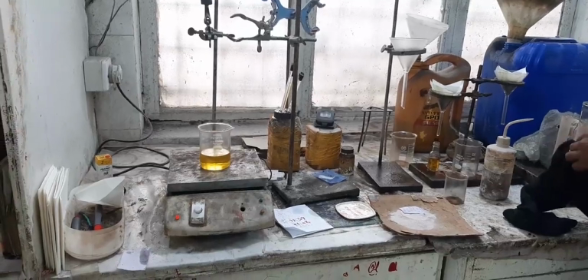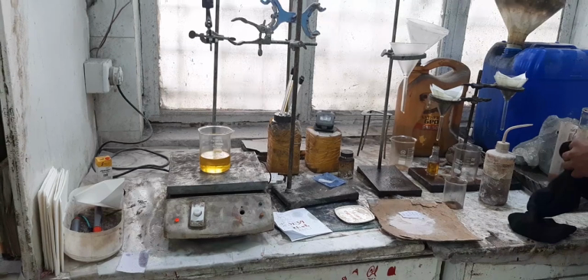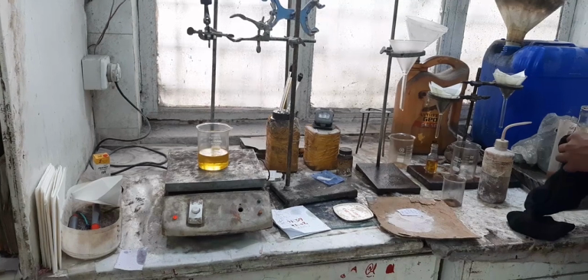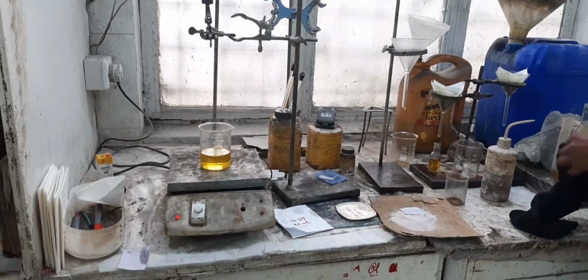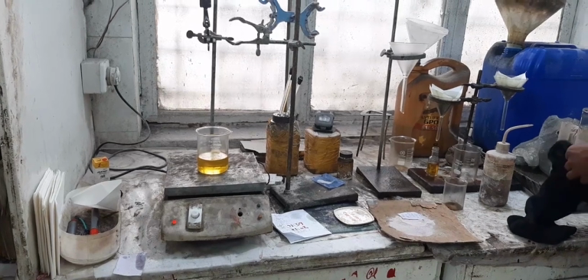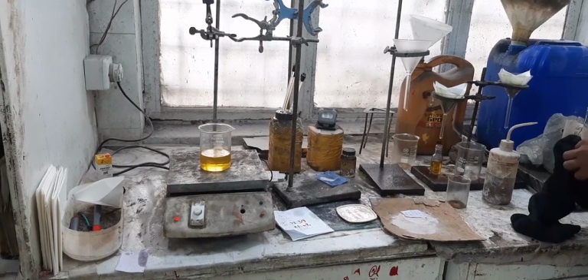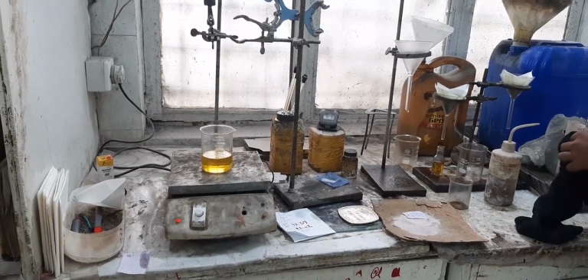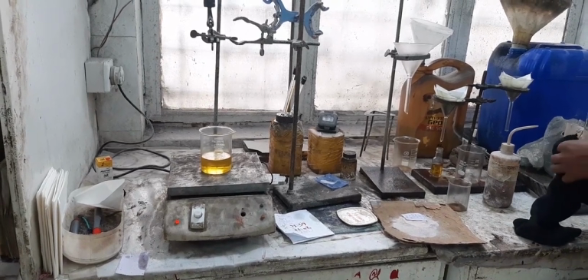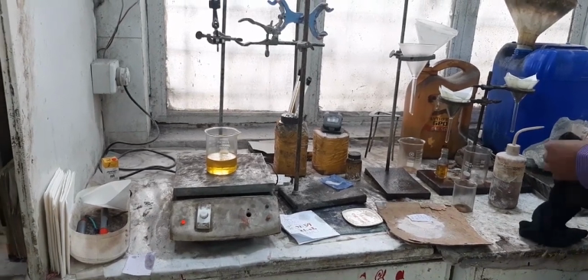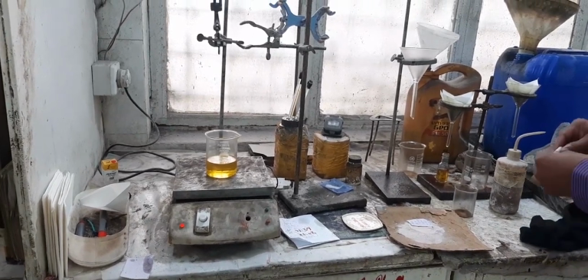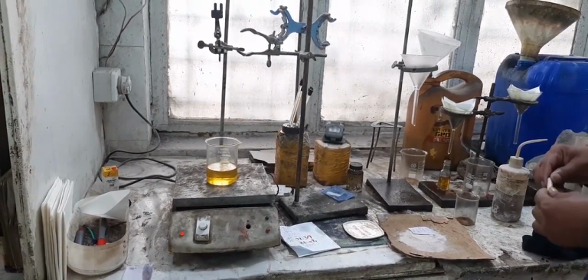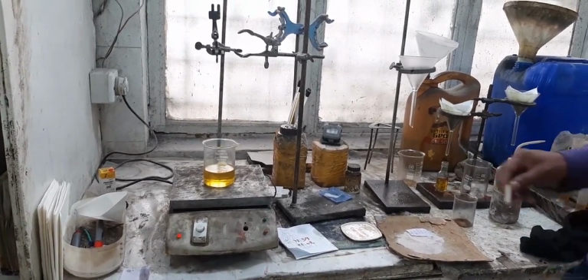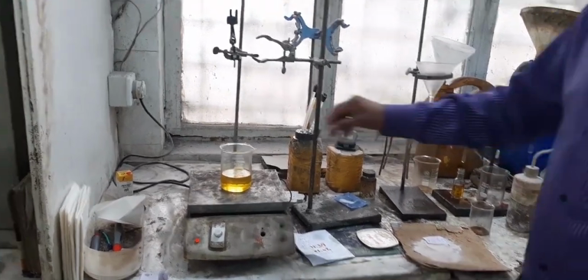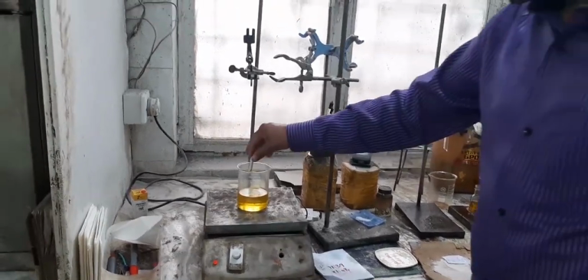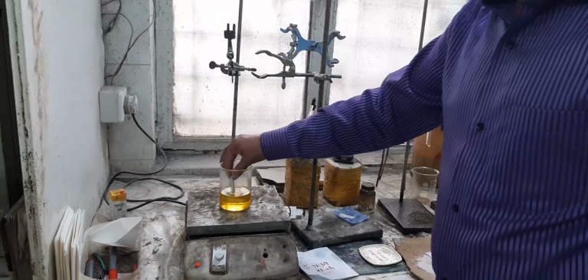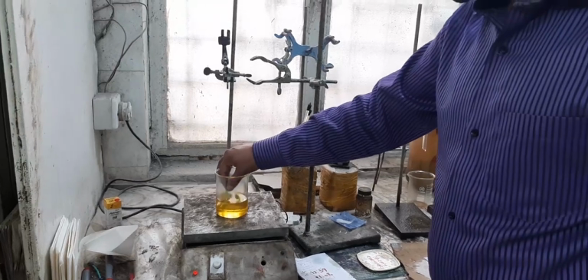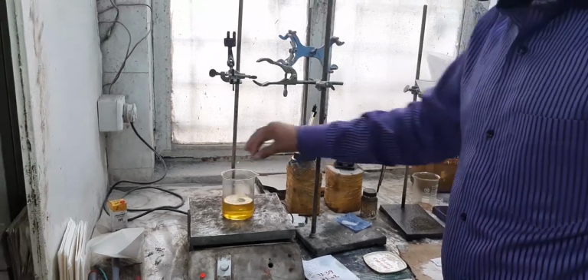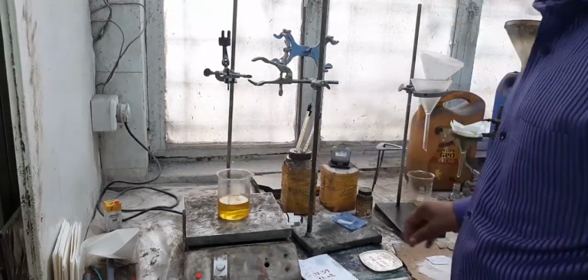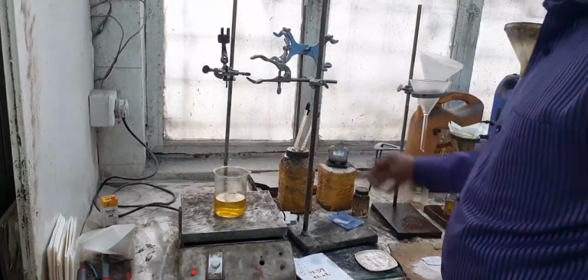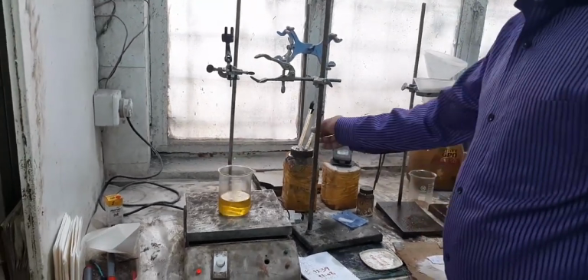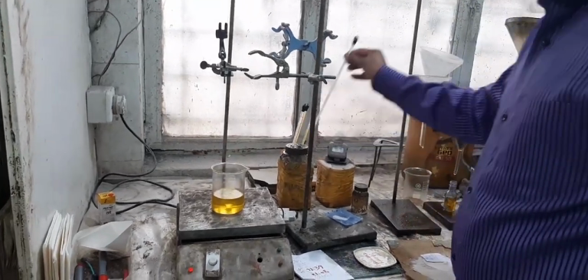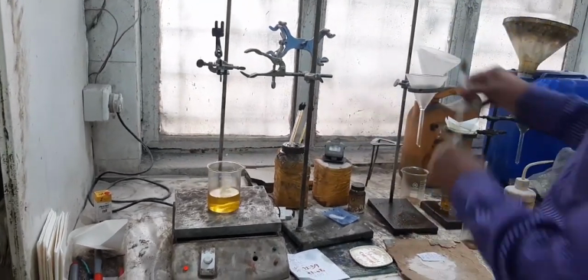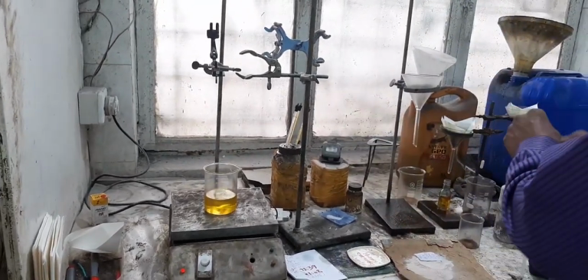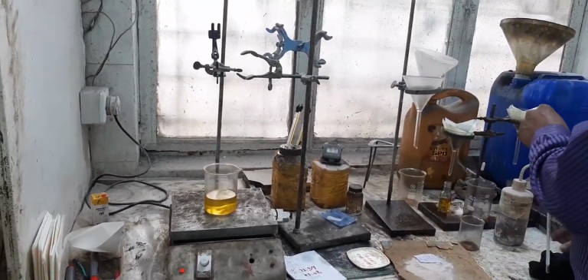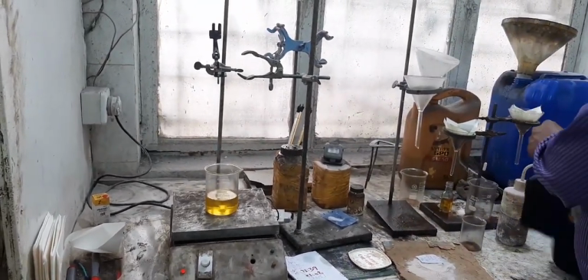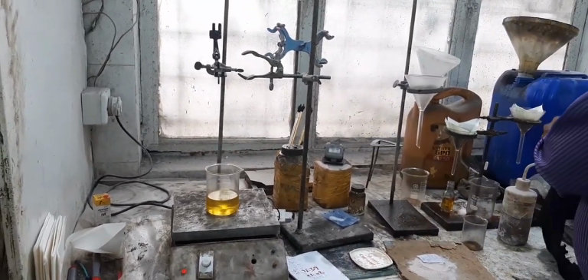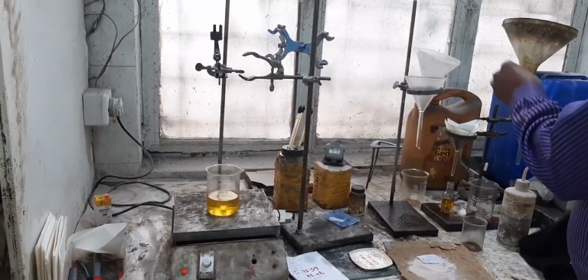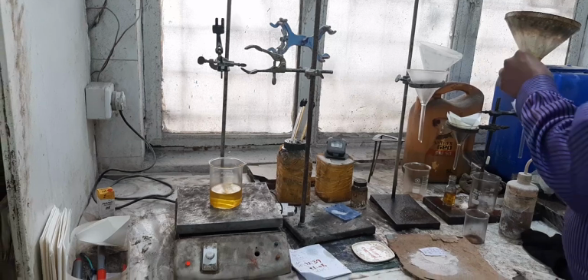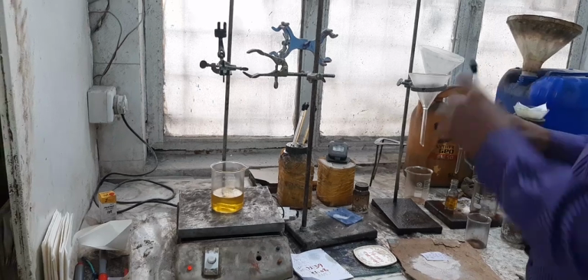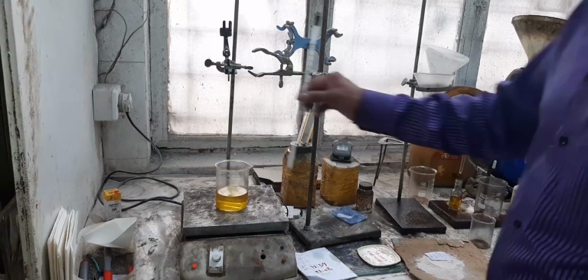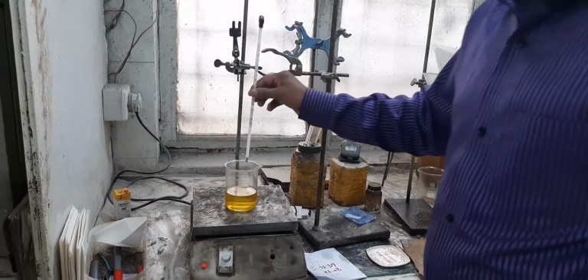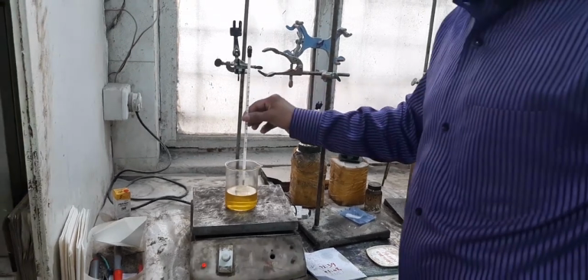Next, we'll place the oil on a hot plate to heat it. Heat the oil to 100 degrees Celsius while continuously stirring.